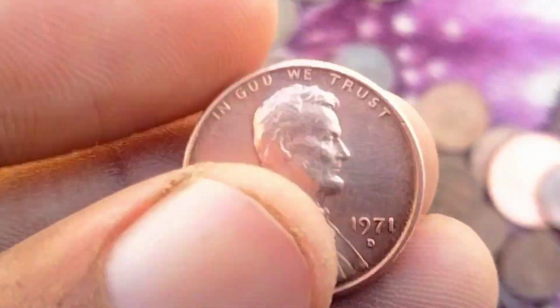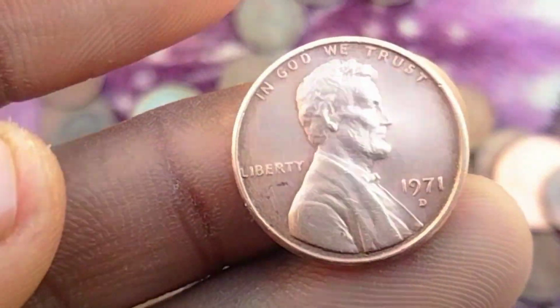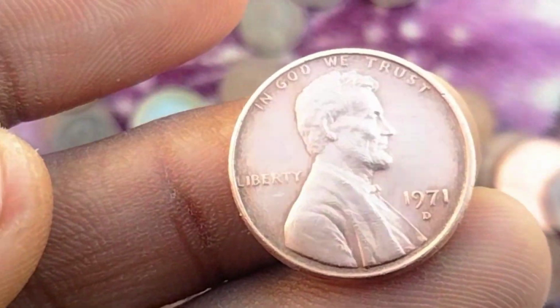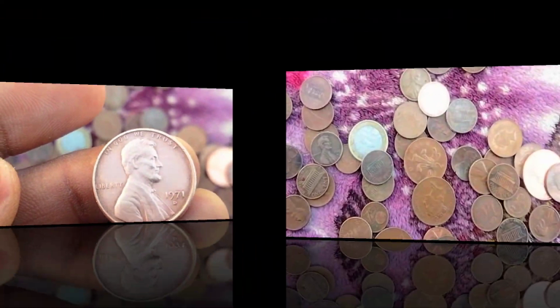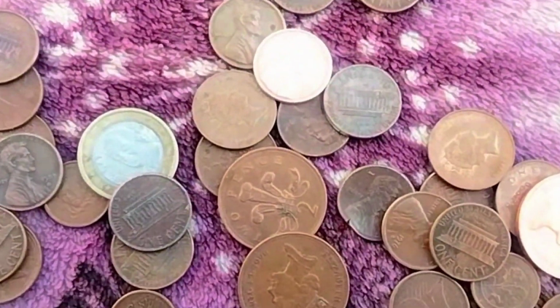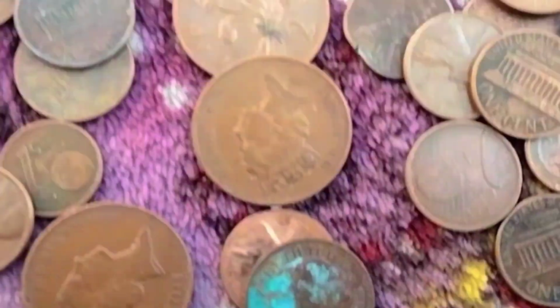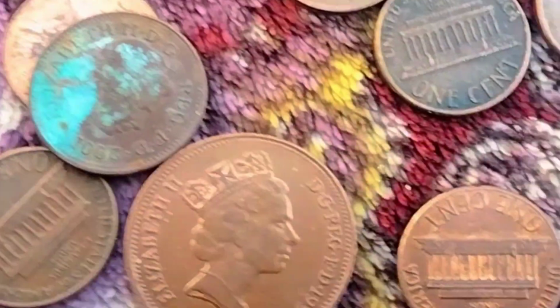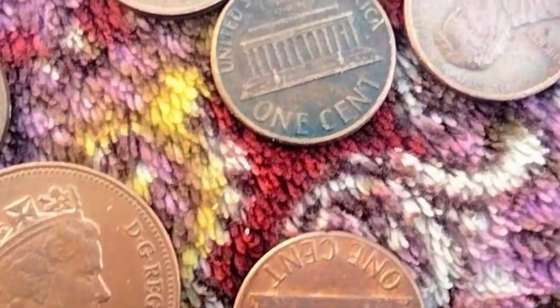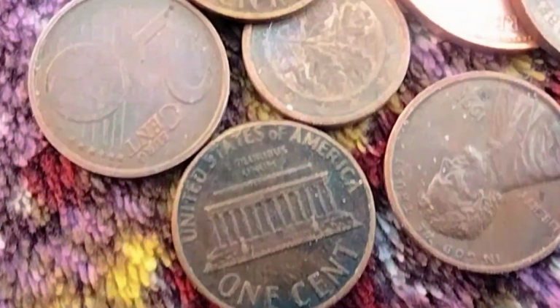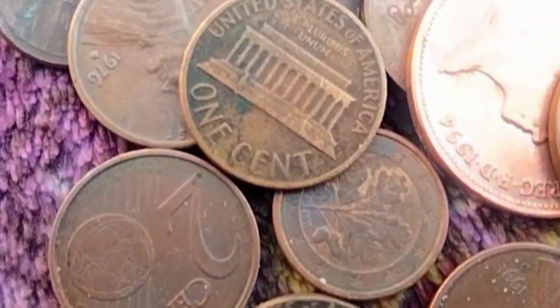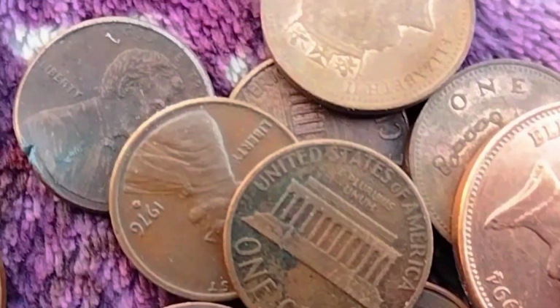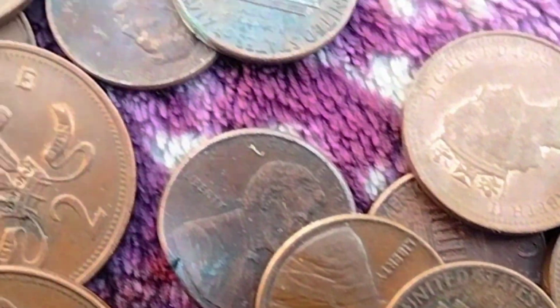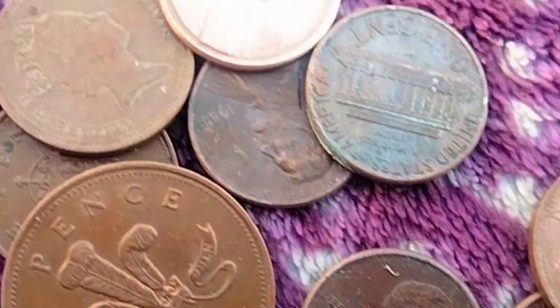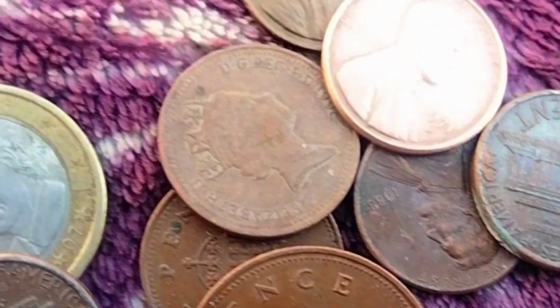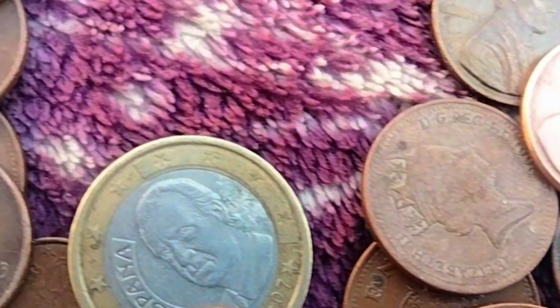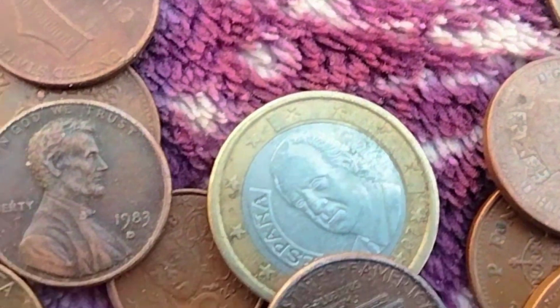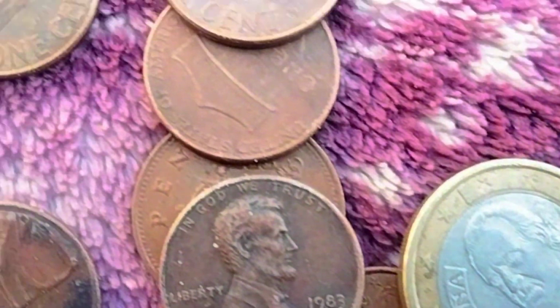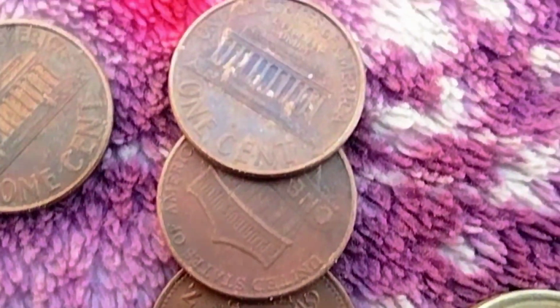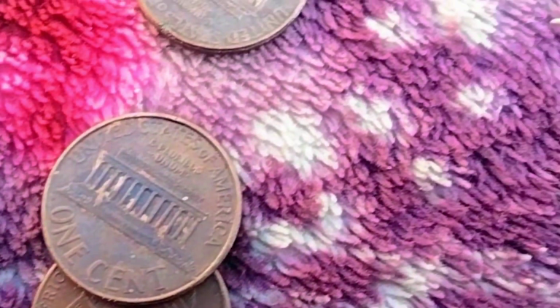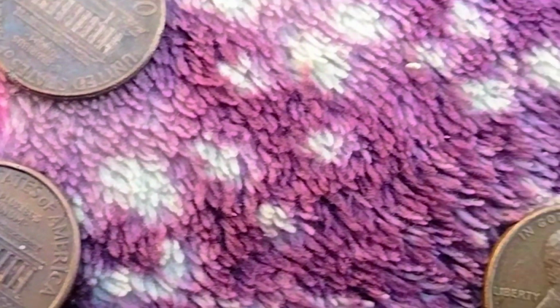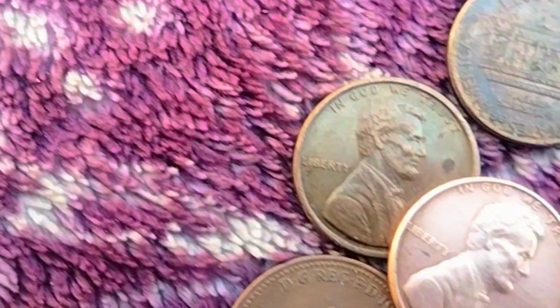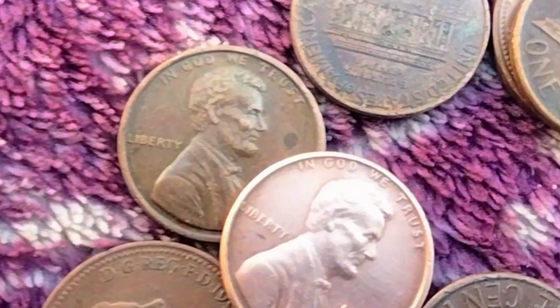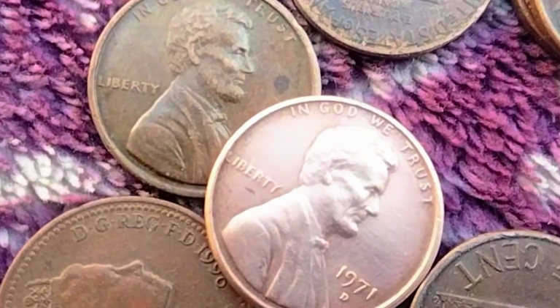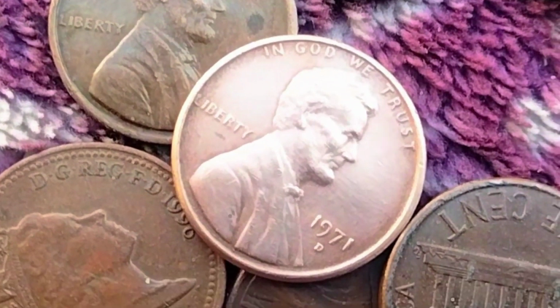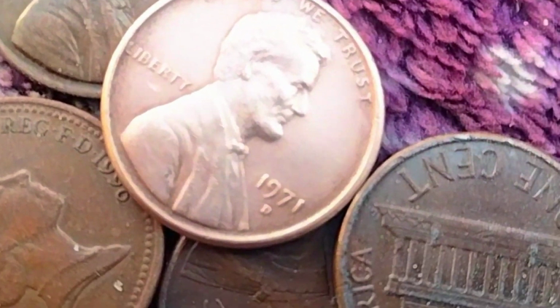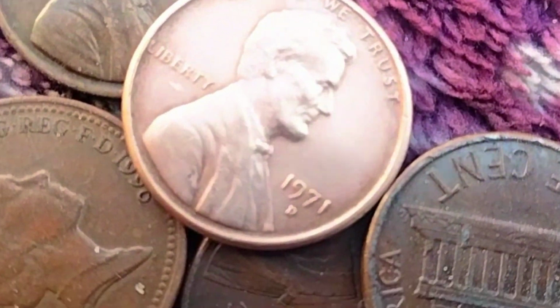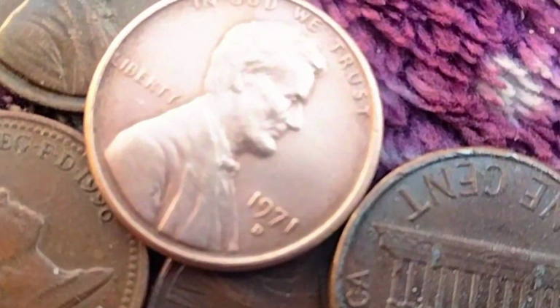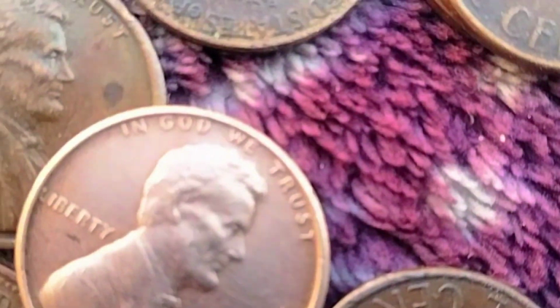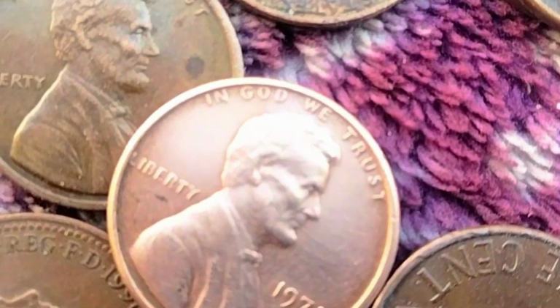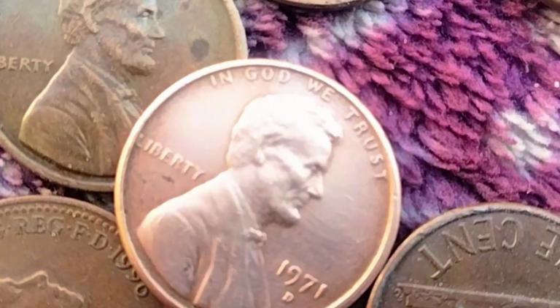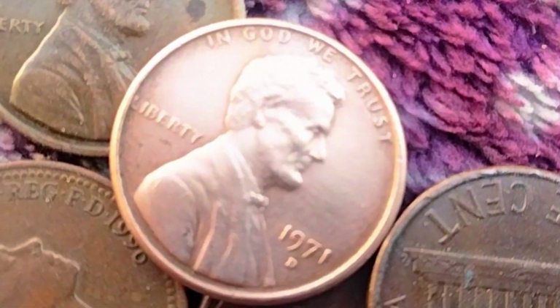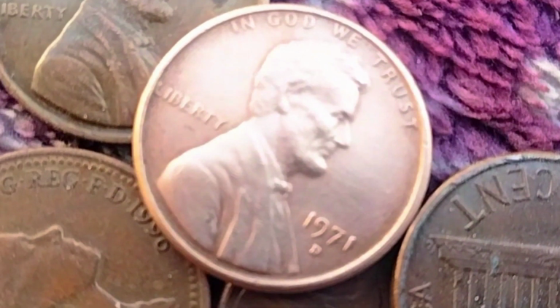Numismatic Value: Determining the value of a 1971 D Lincoln penny involves considering several factors. While it's a common coin, its condition, rarity, and other unique characteristics can influence its worth.